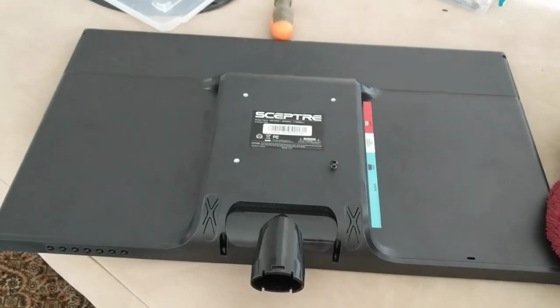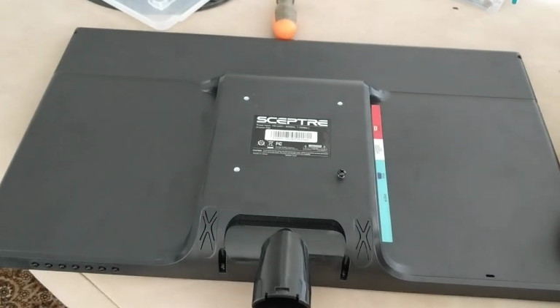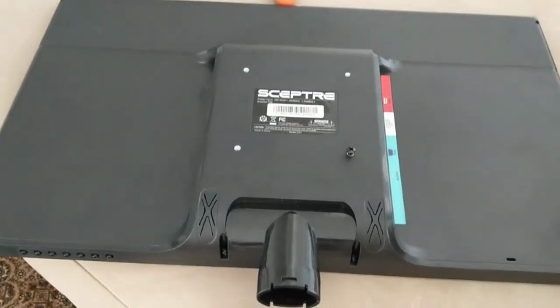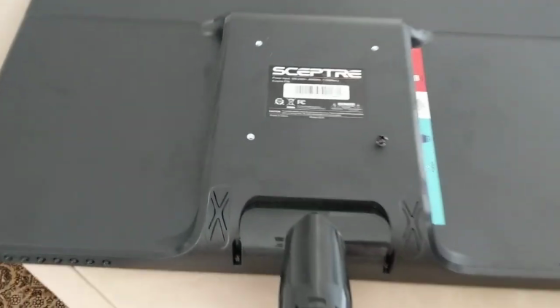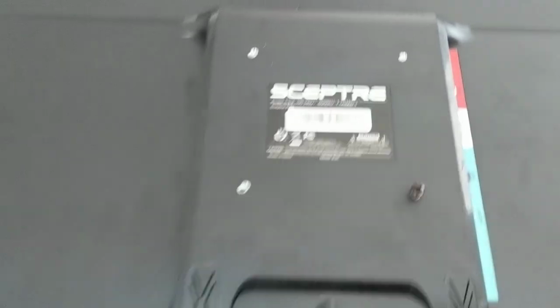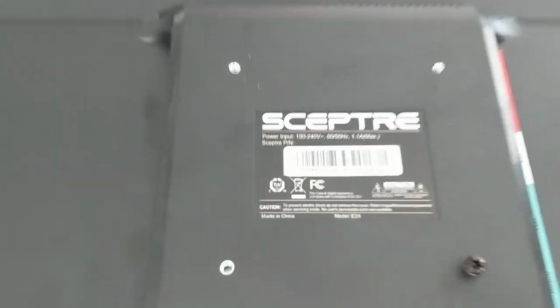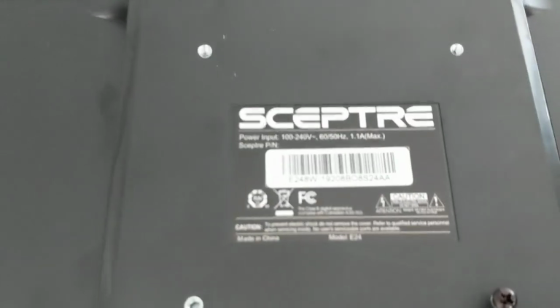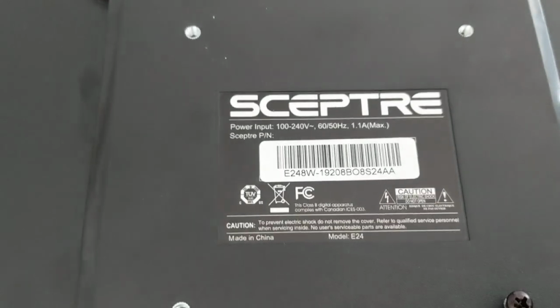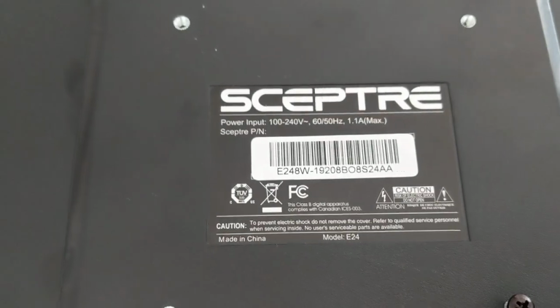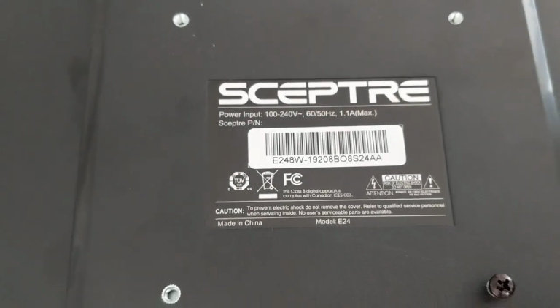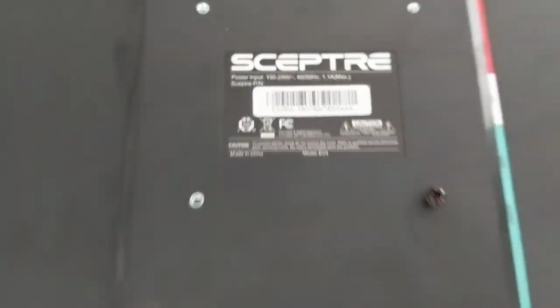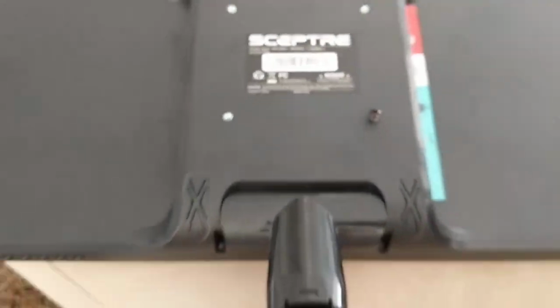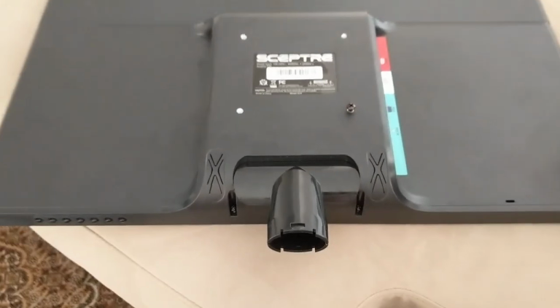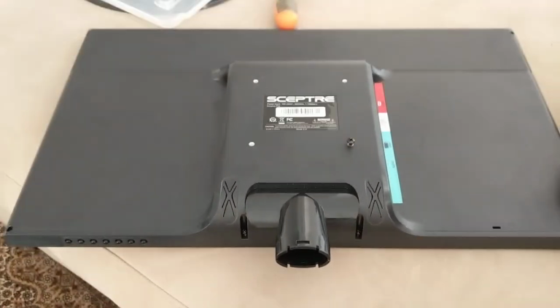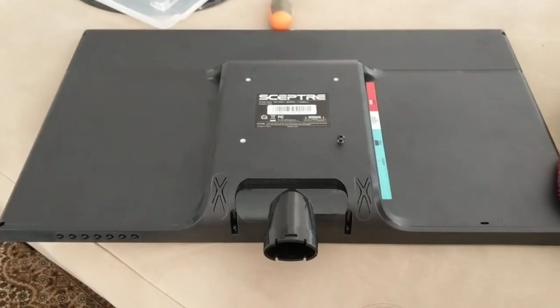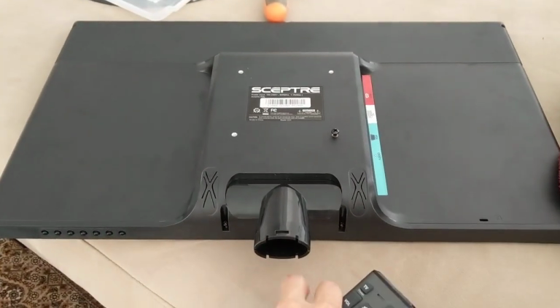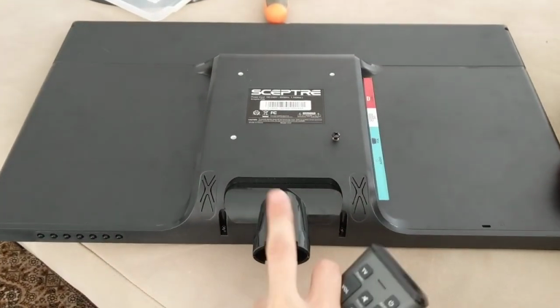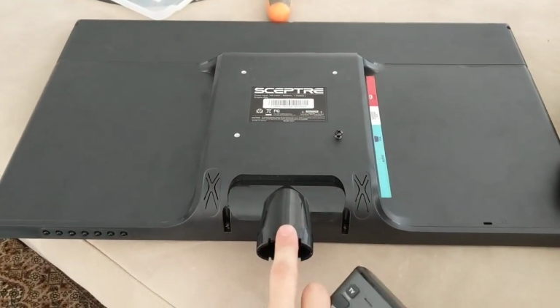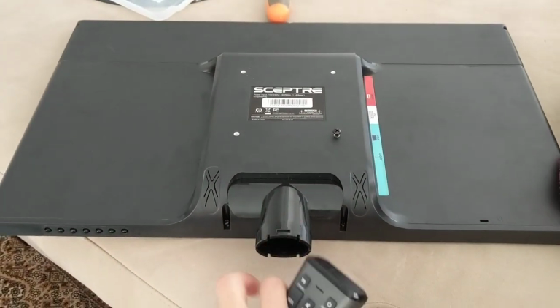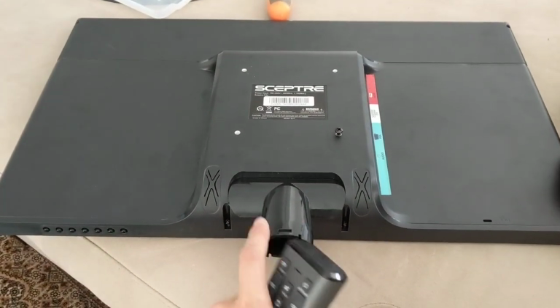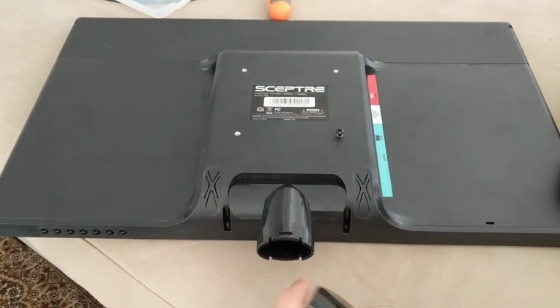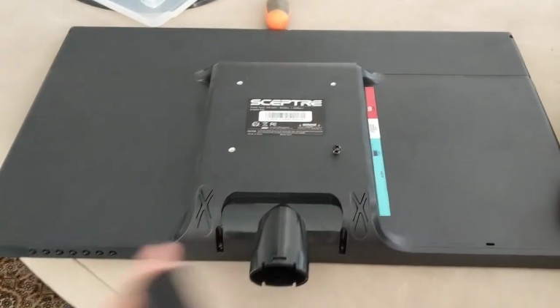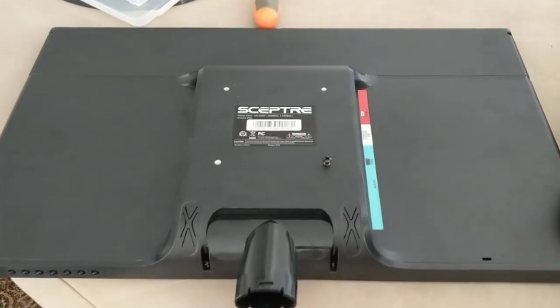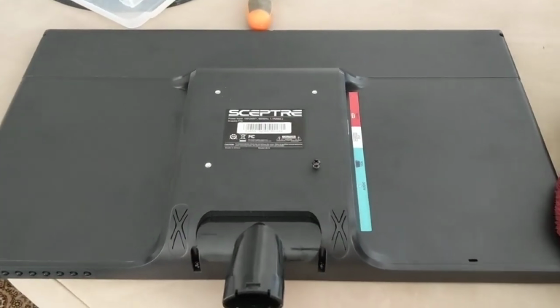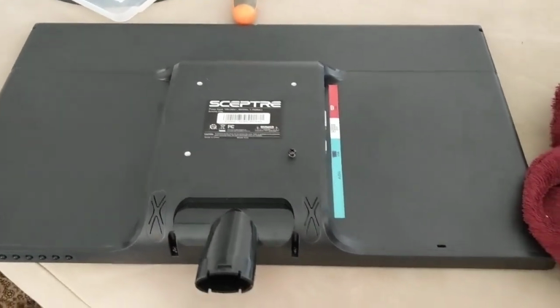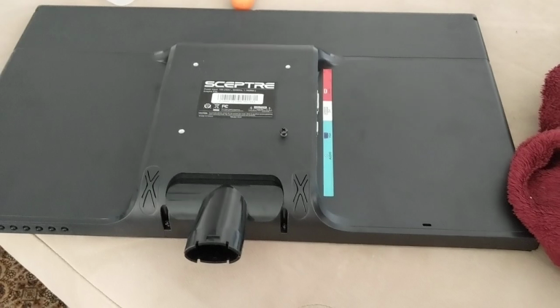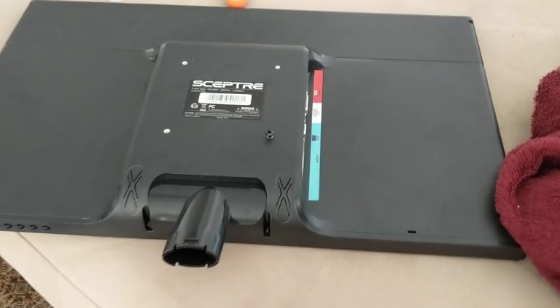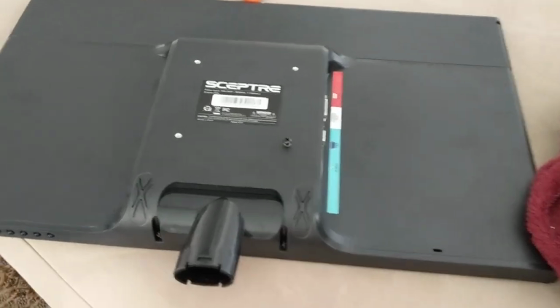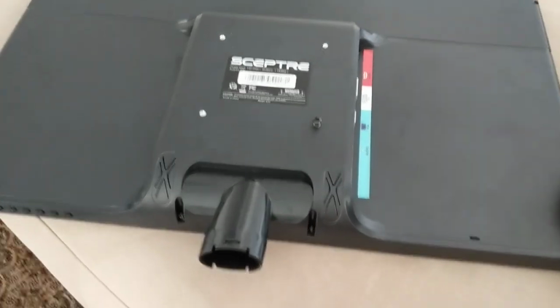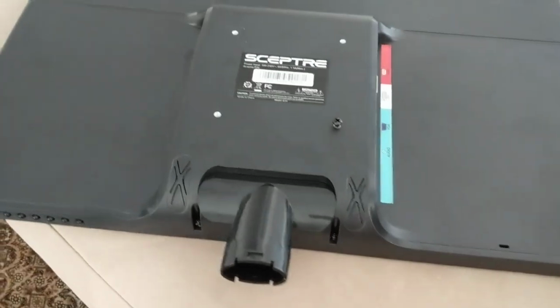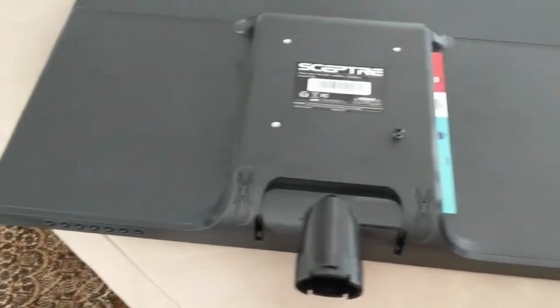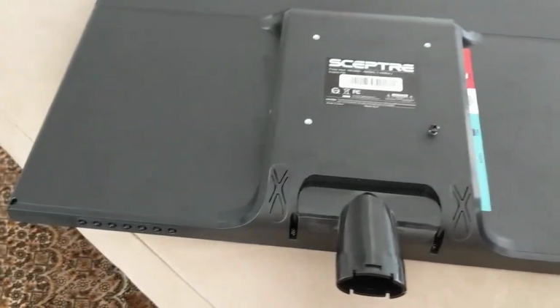Hey everyone, so I have a Scepter monitor and I'm gonna hang it on the wall, but I just realized that this little neck piece doesn't come off, so I'm gonna show you how to get that removed.